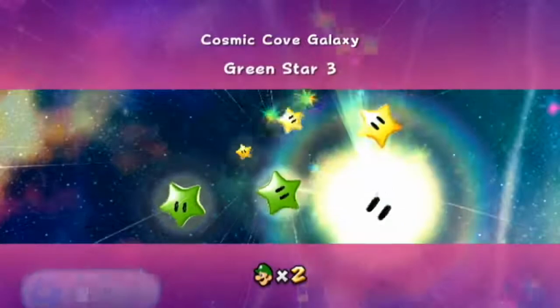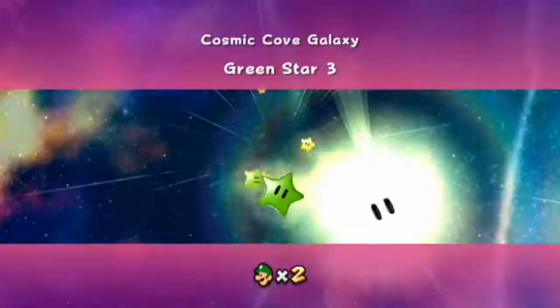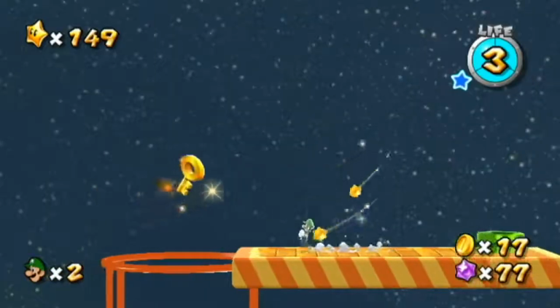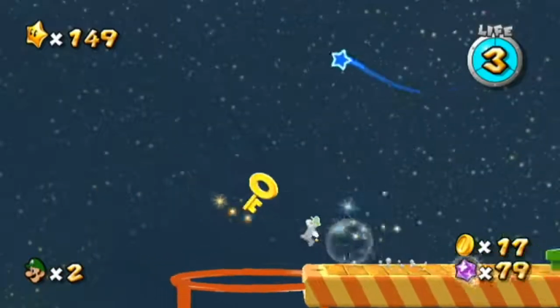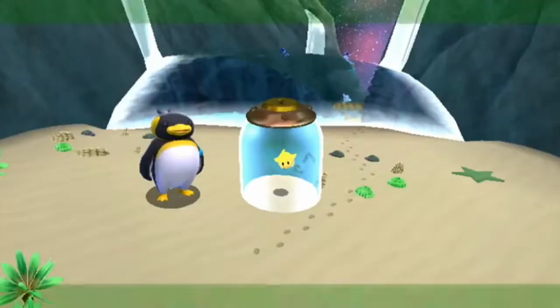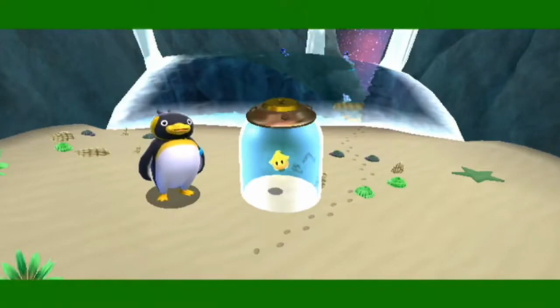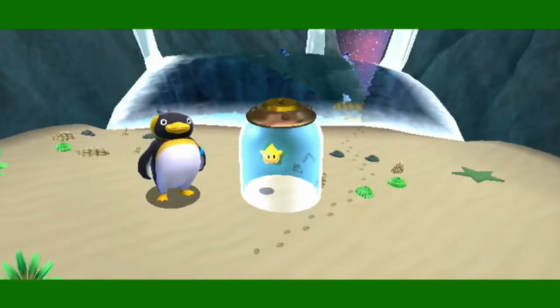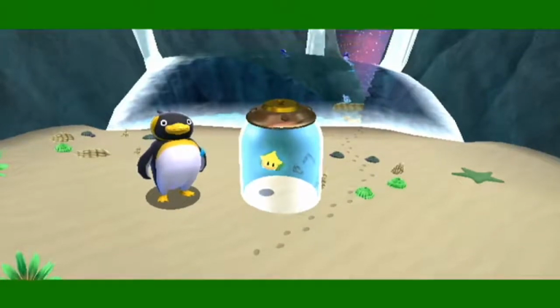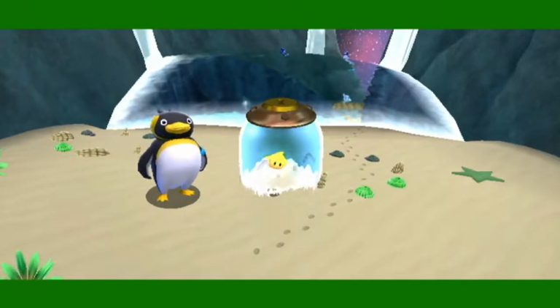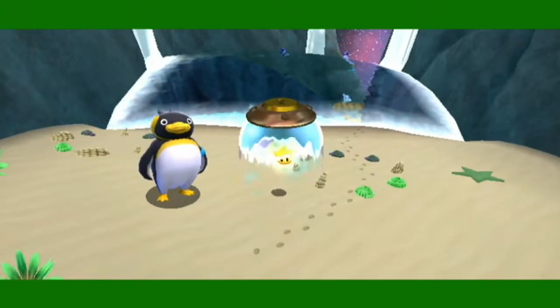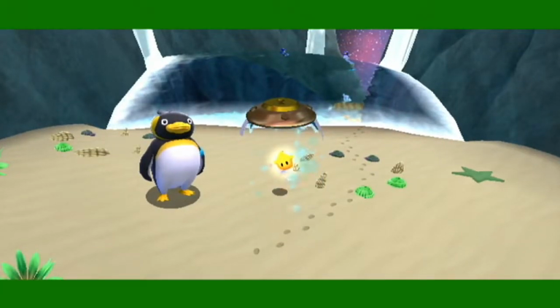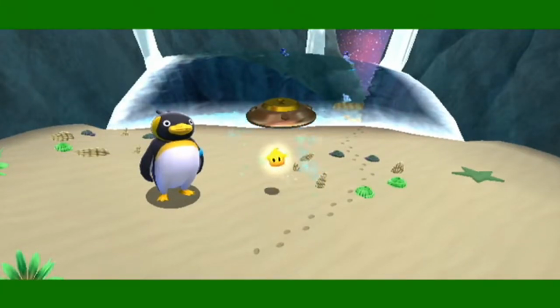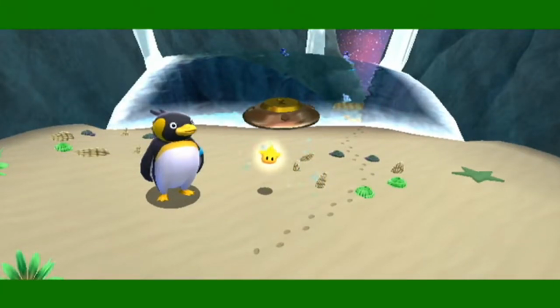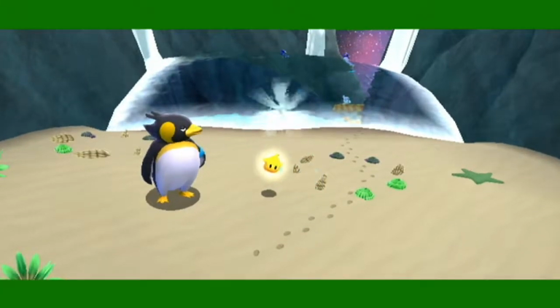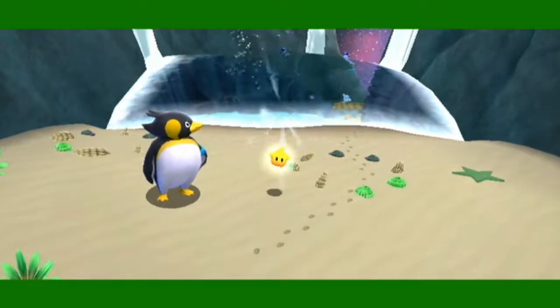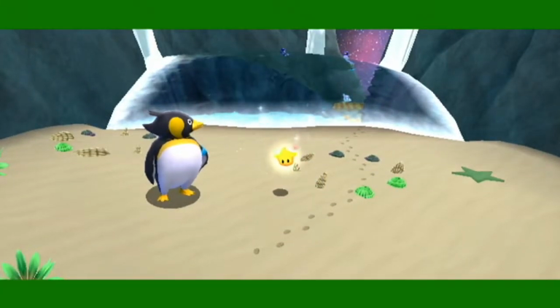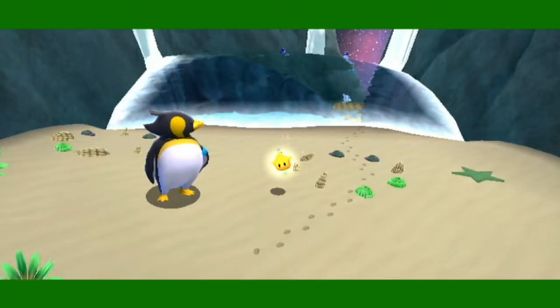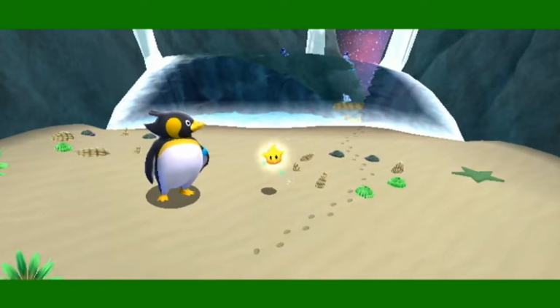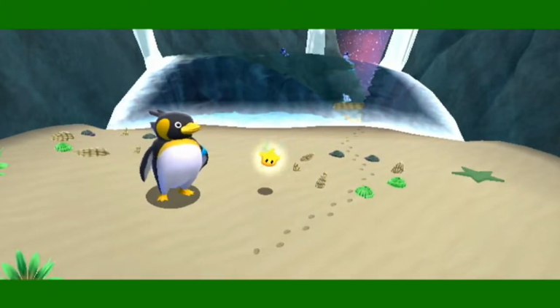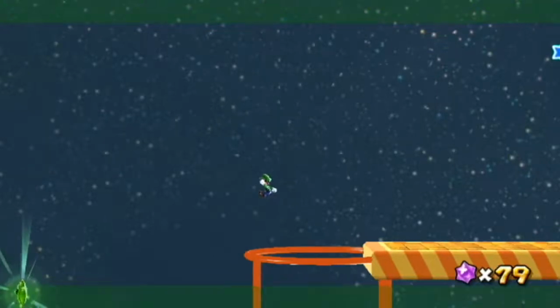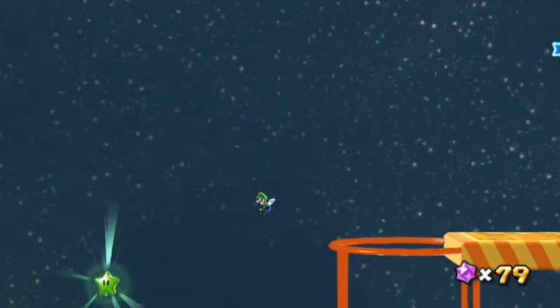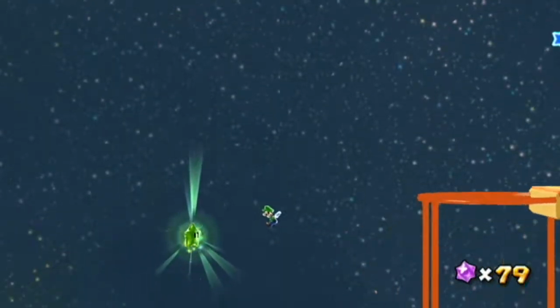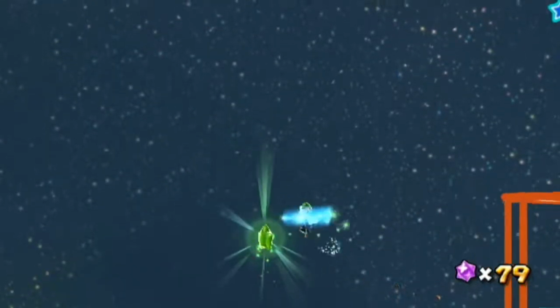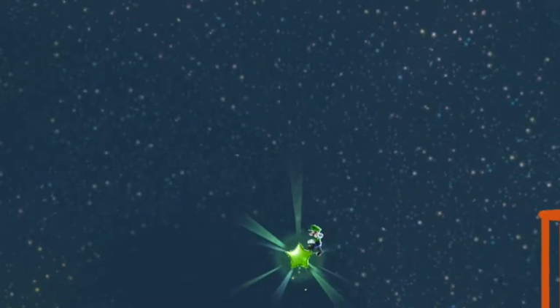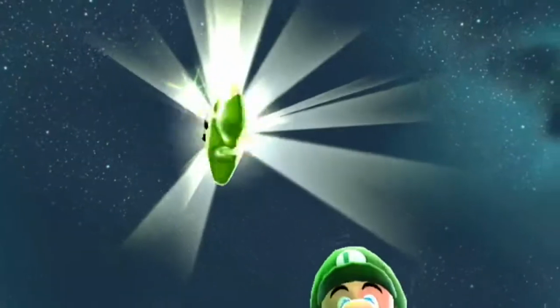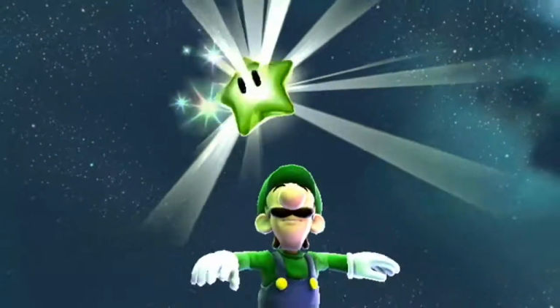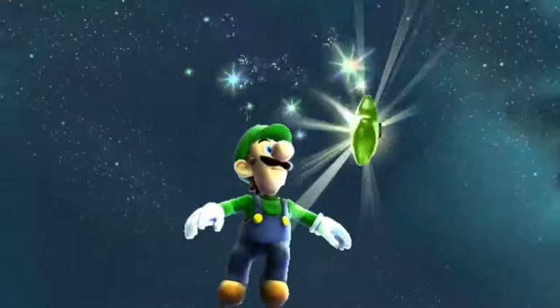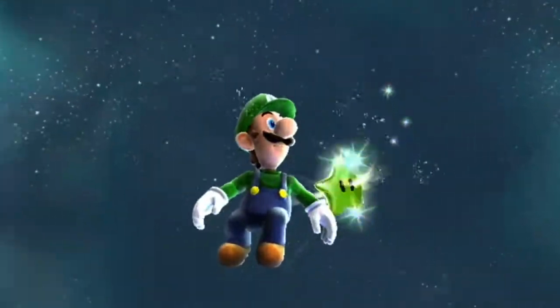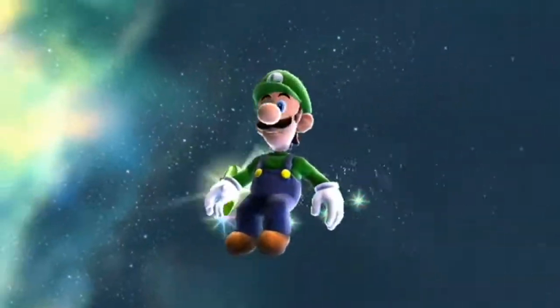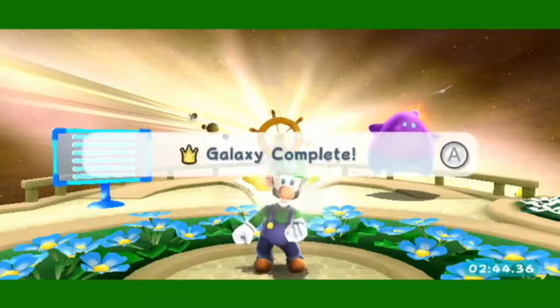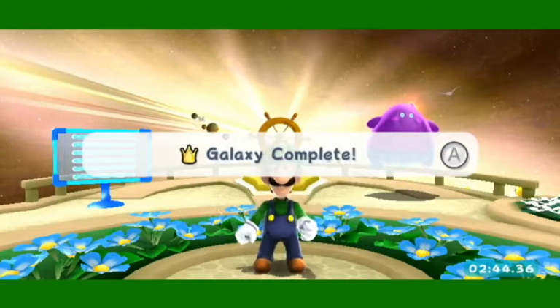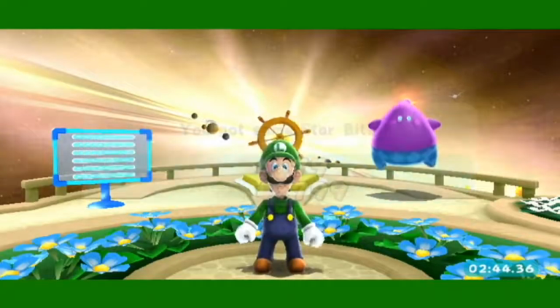Star number three. Once you get to the end, long jump — probably collect the key first, that was my mistake — but long jump off the platform and then get the star. Galaxy complete.